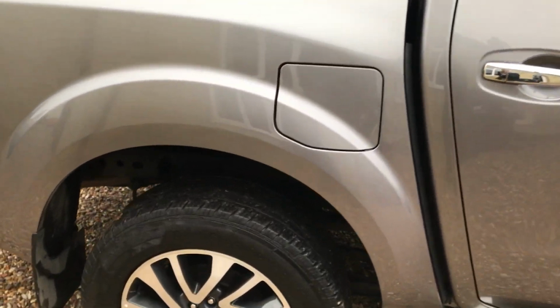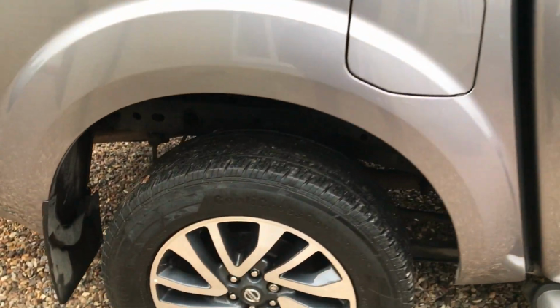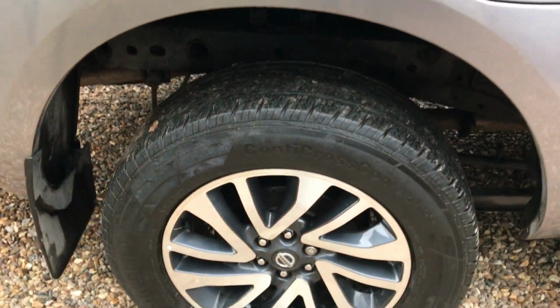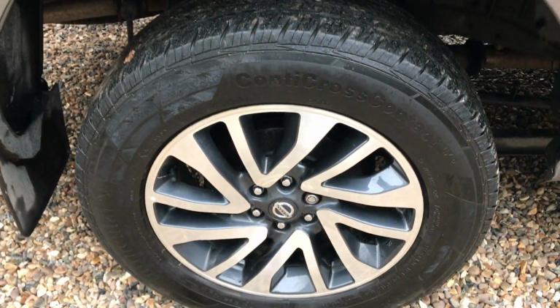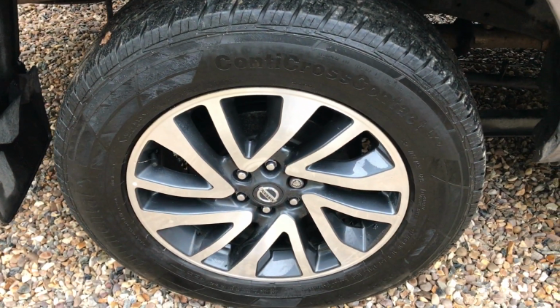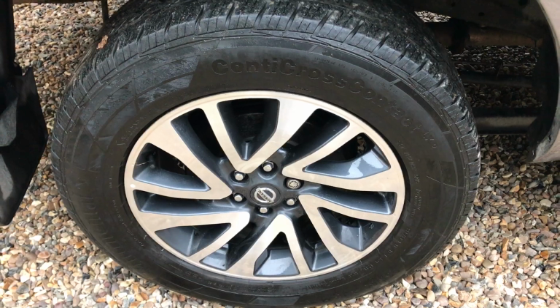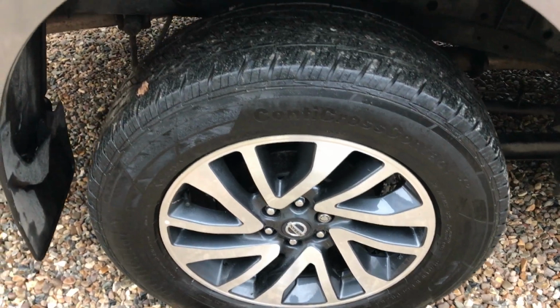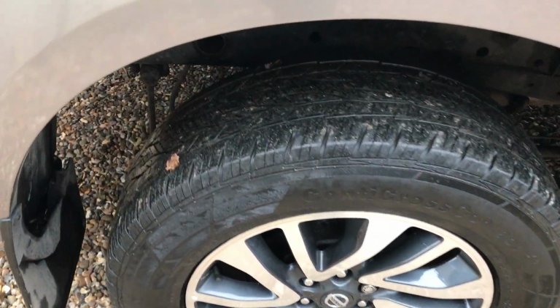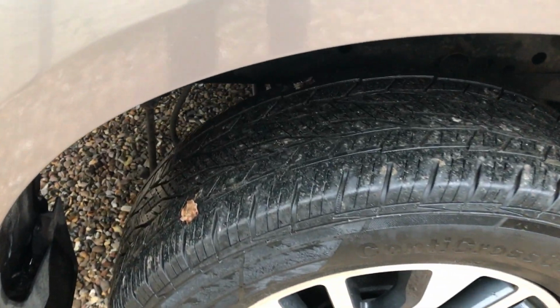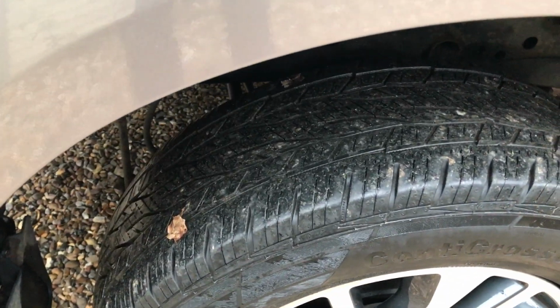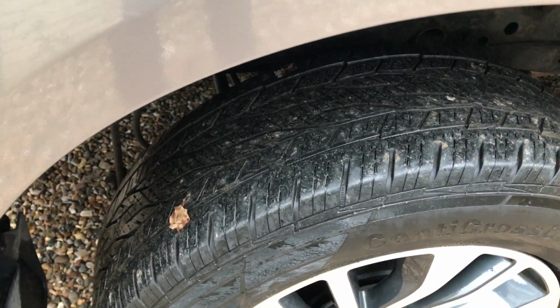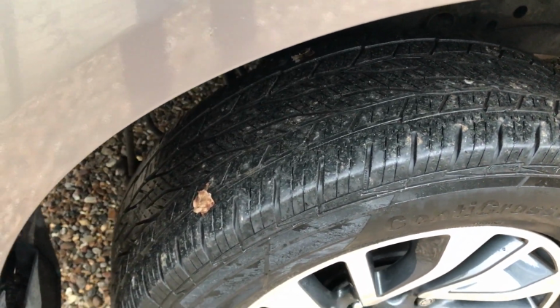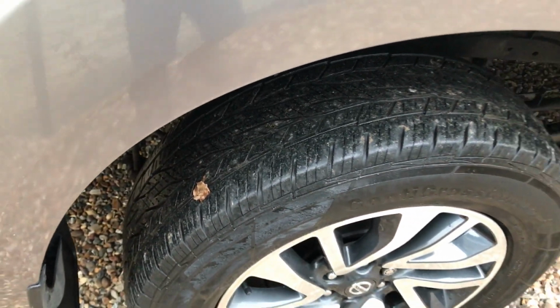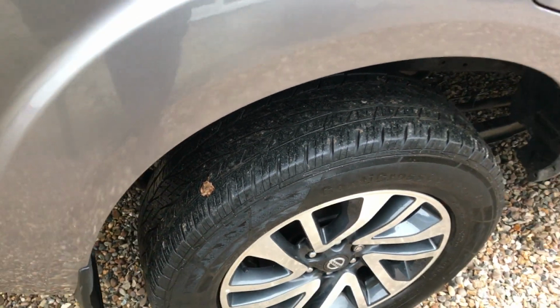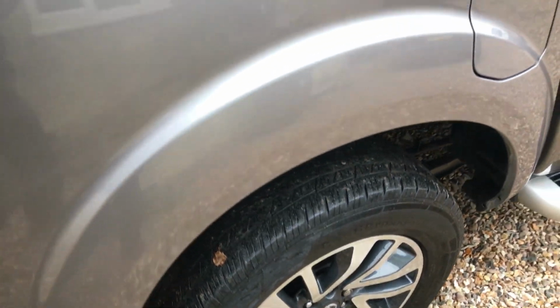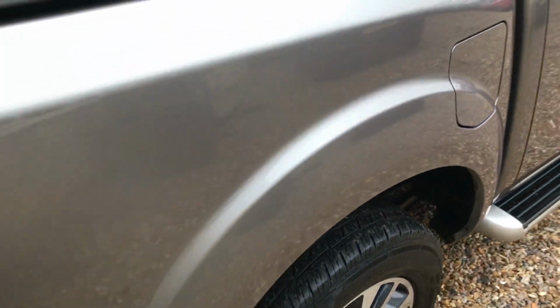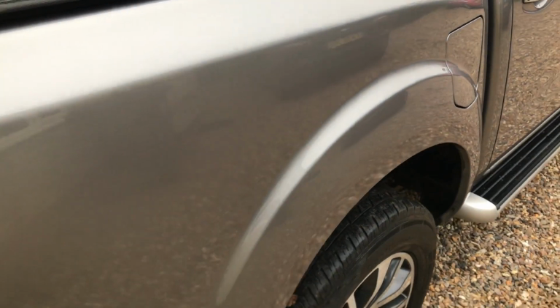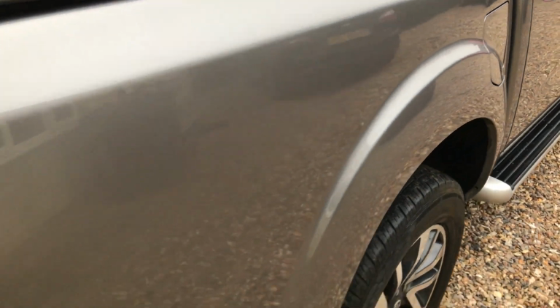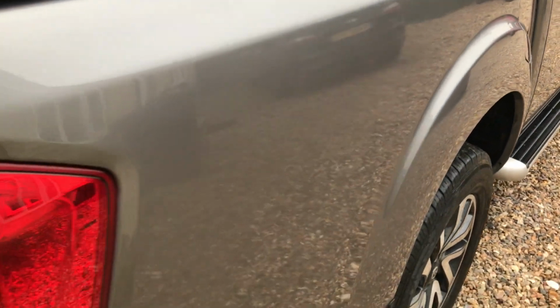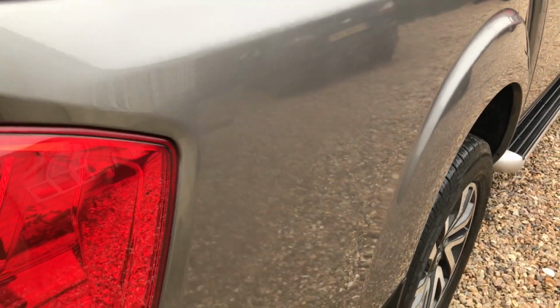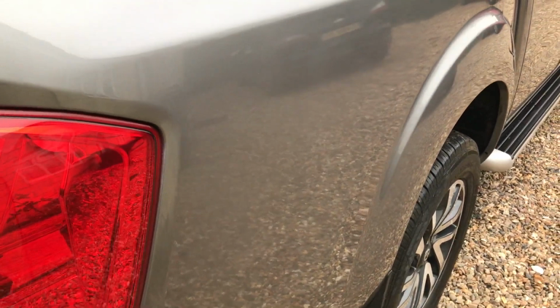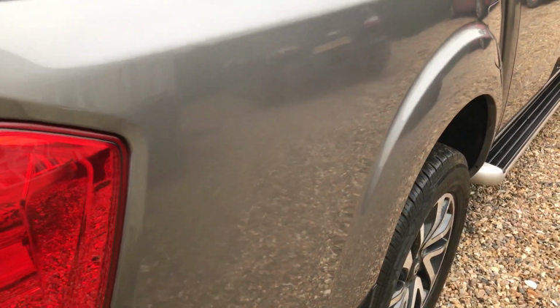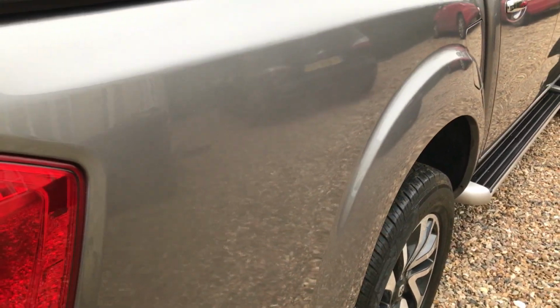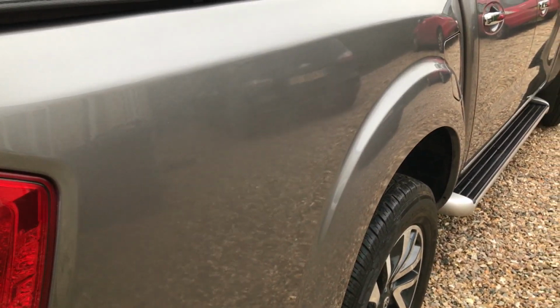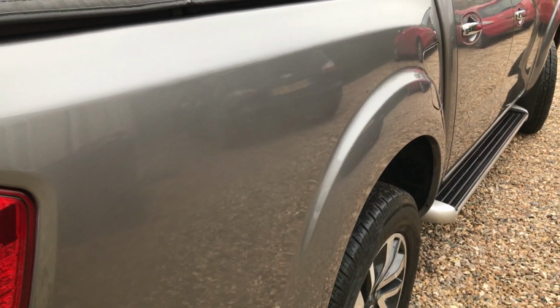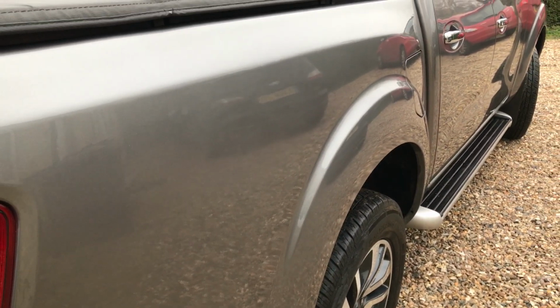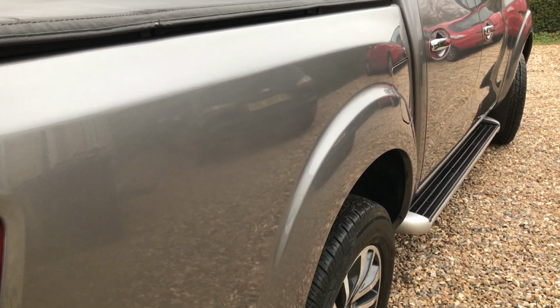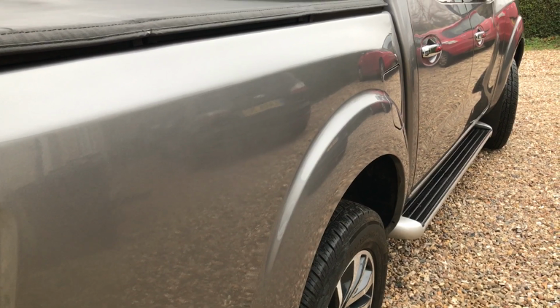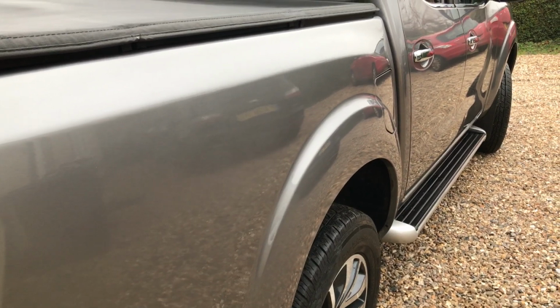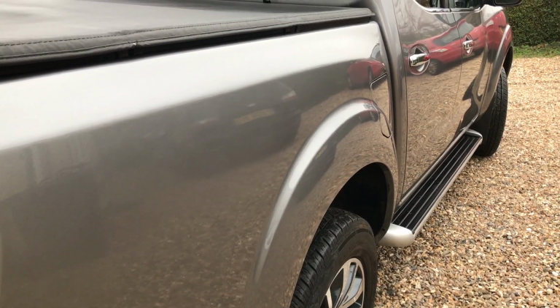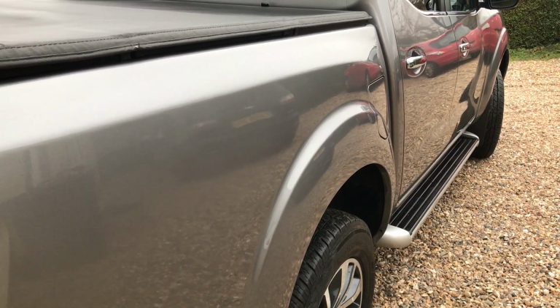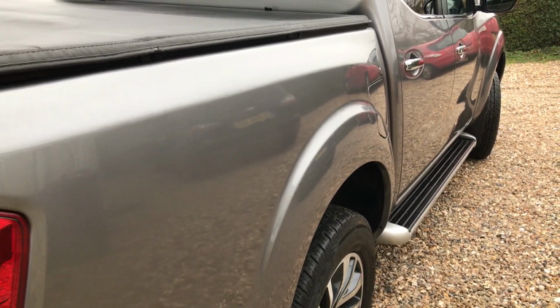We've got another perfect alloy and another excellent tyre there as well. If you look down the side you'll notice there's no little dings, no little car park dents — it's incredibly straight, very, very well cared for indeed.